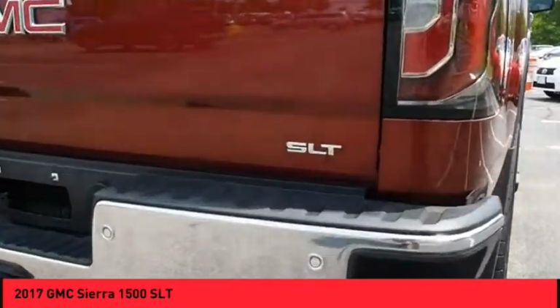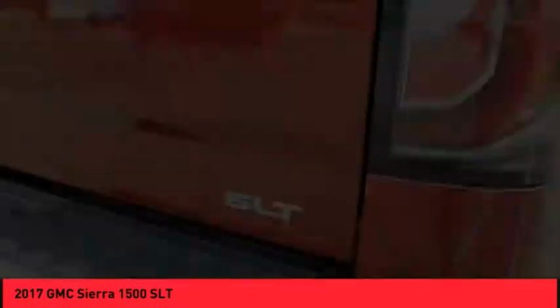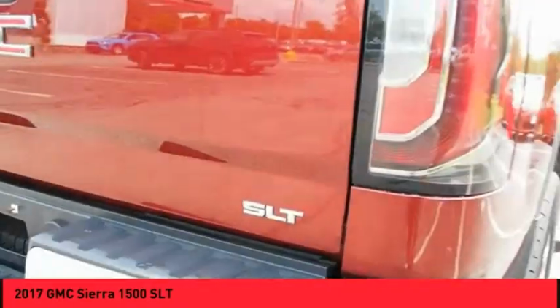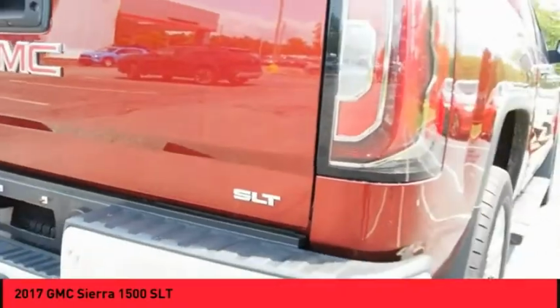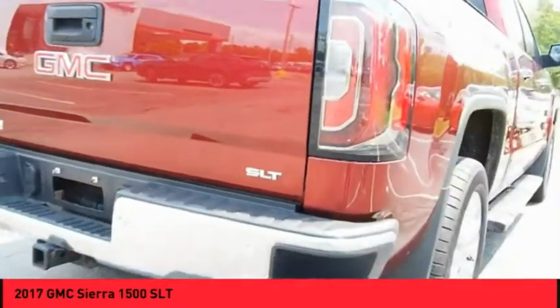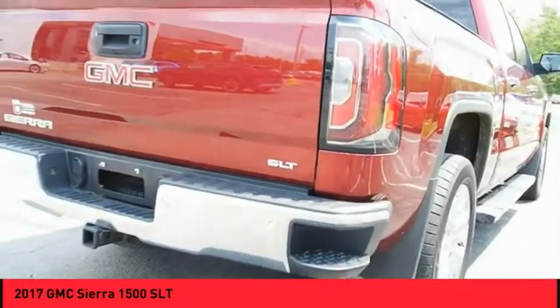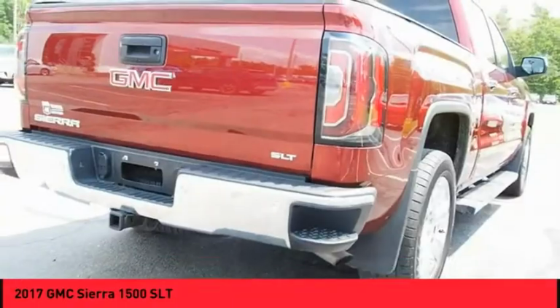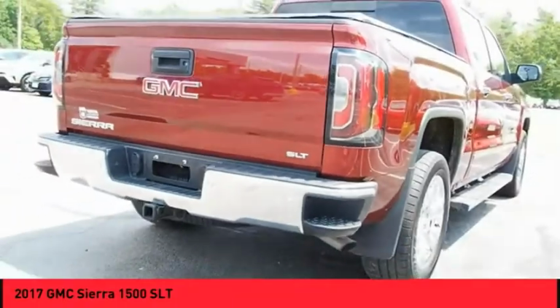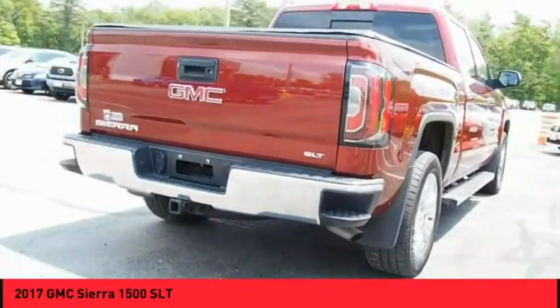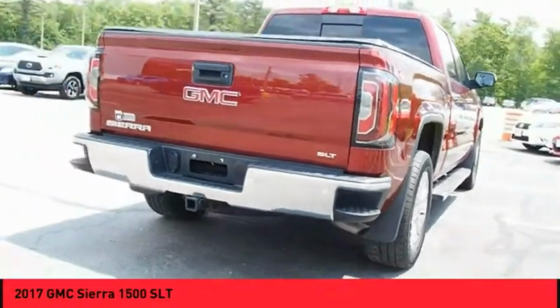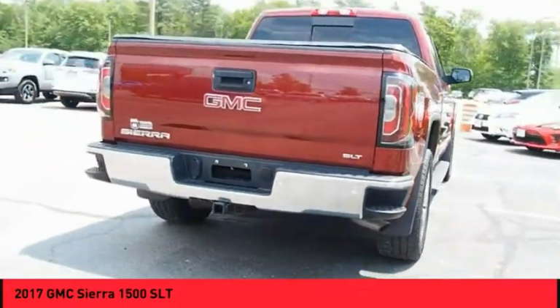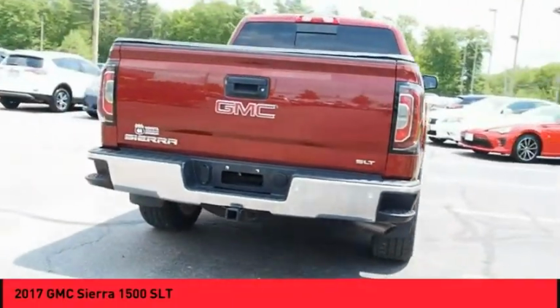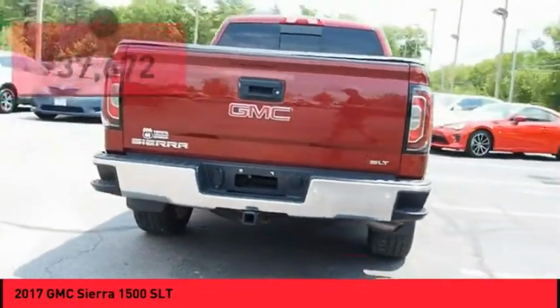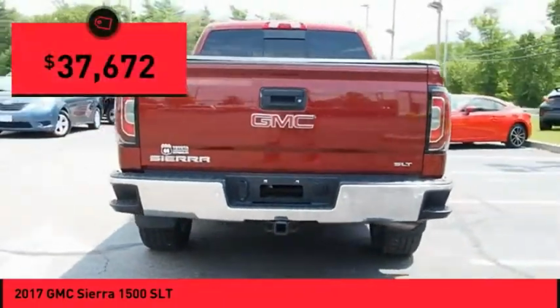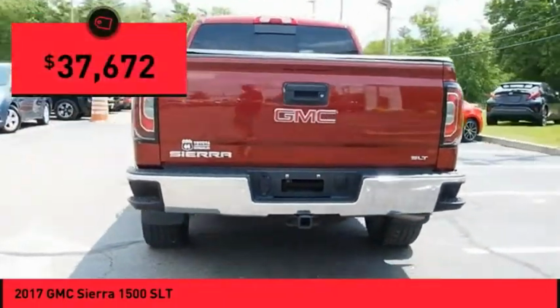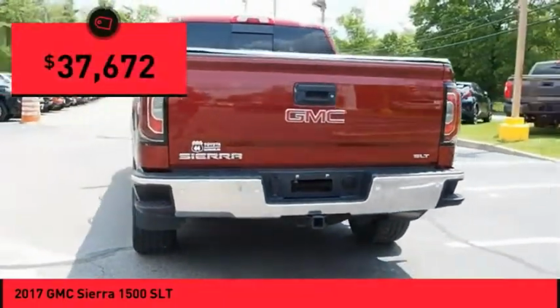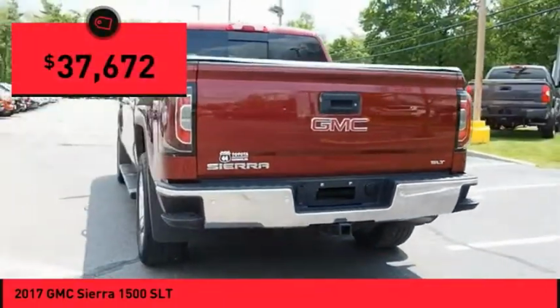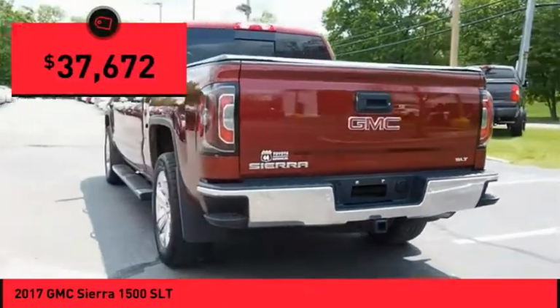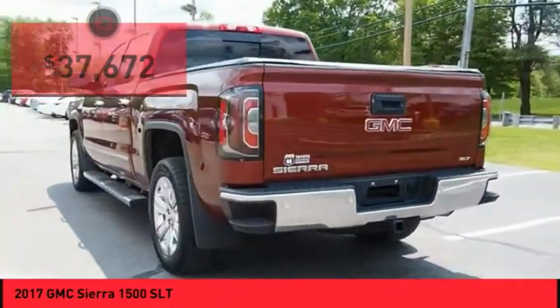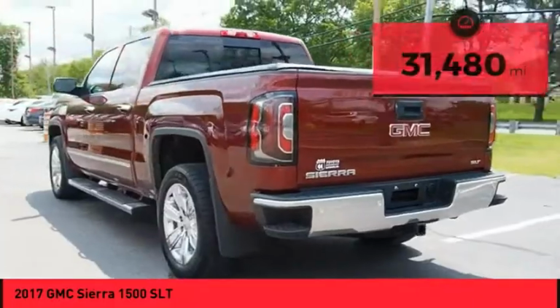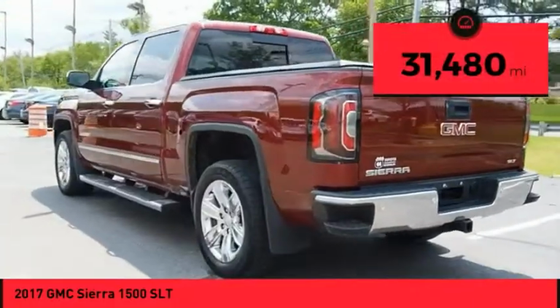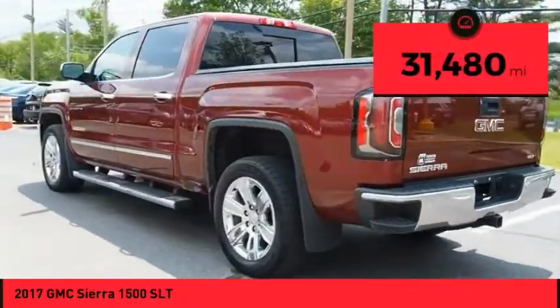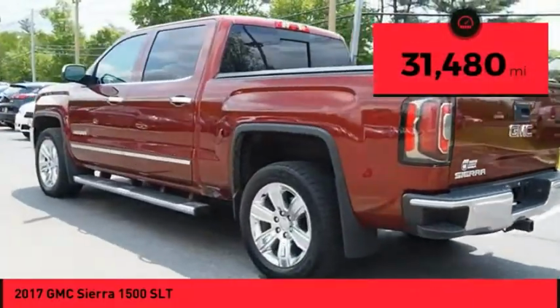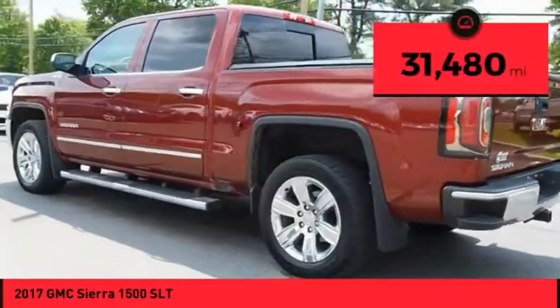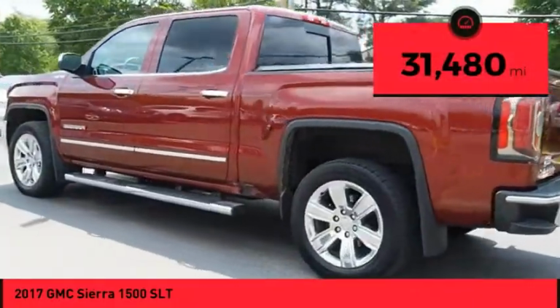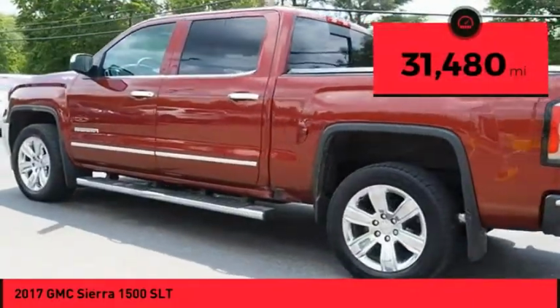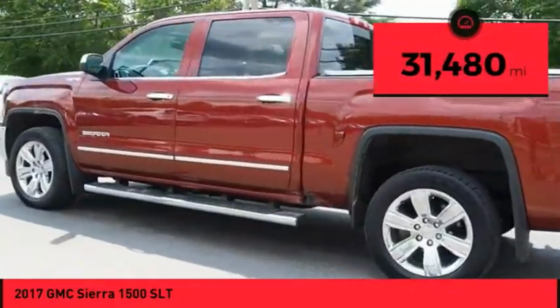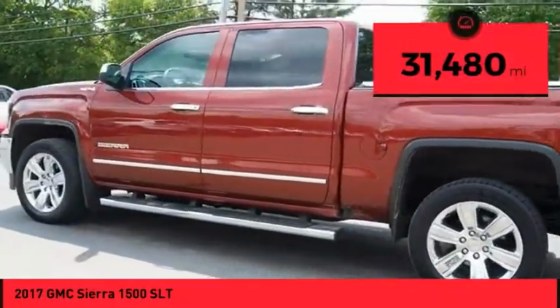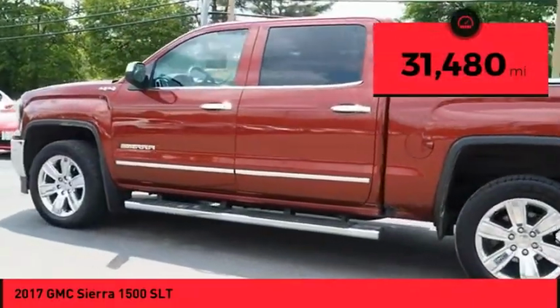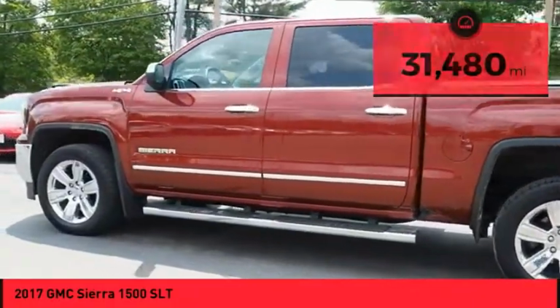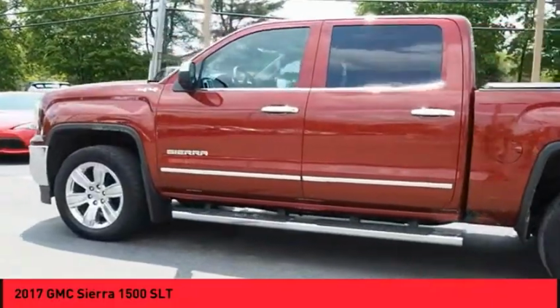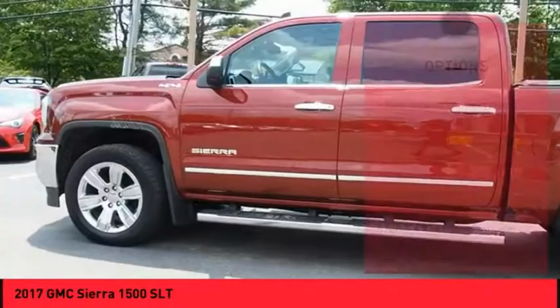Power and advanced technology can both be found in this fantastic truck, and it is priced below $40,000. This vehicle has less than 35,000 miles. Here are some of this vehicle's great options.